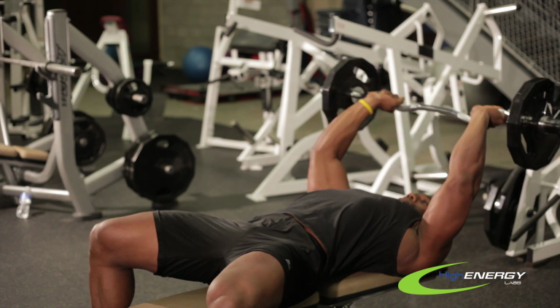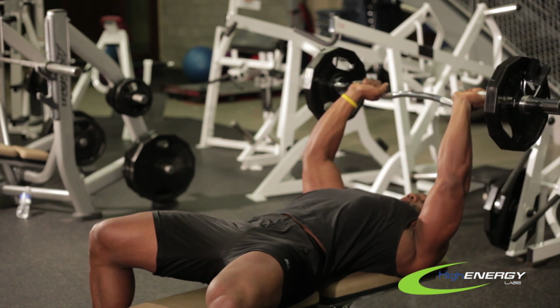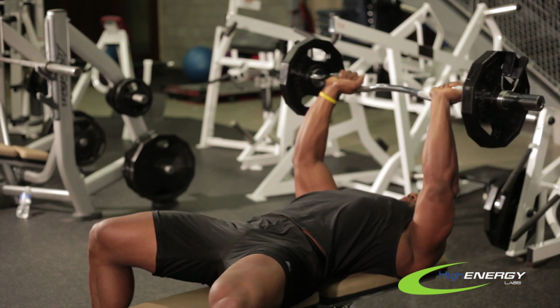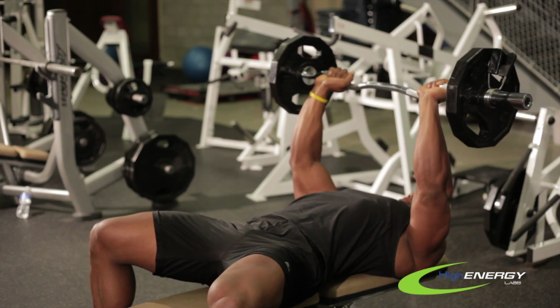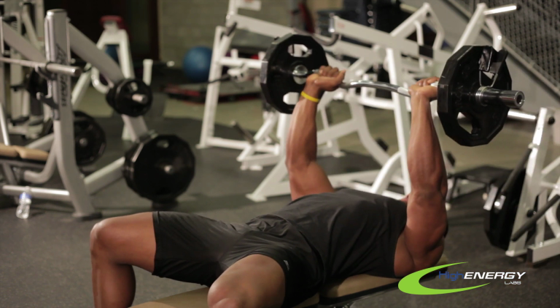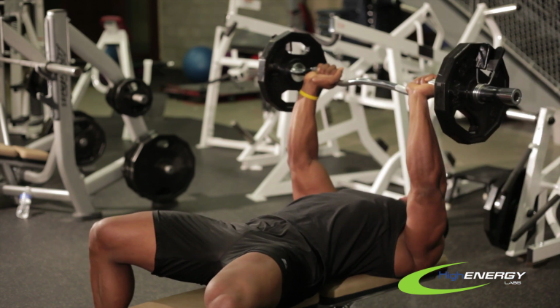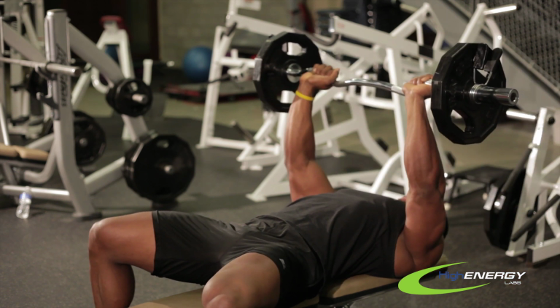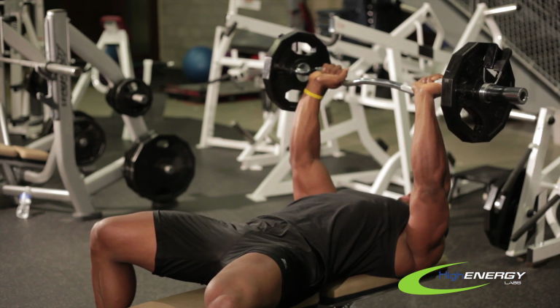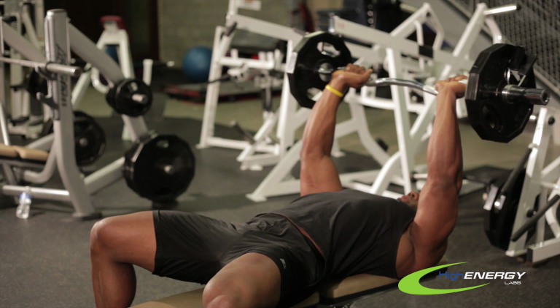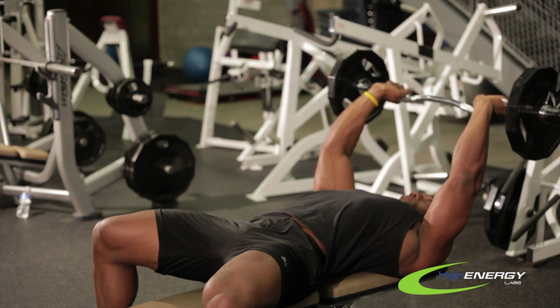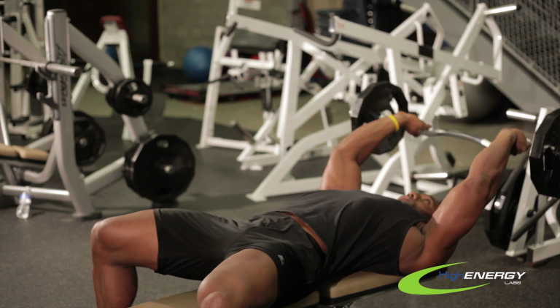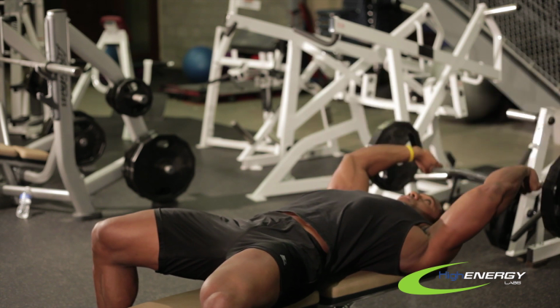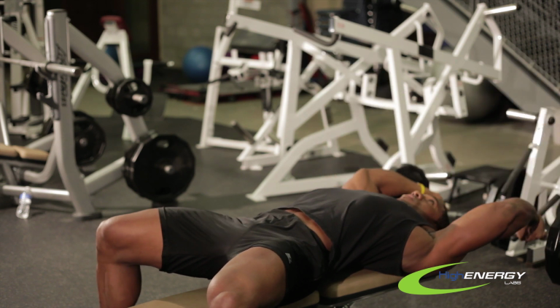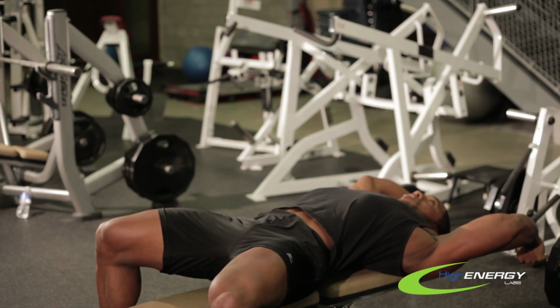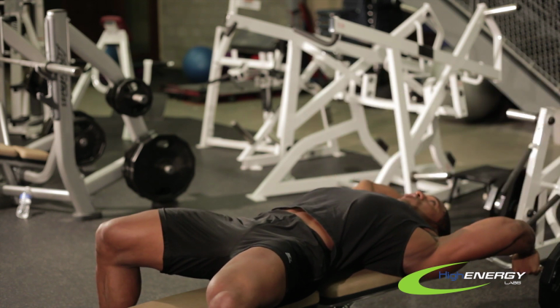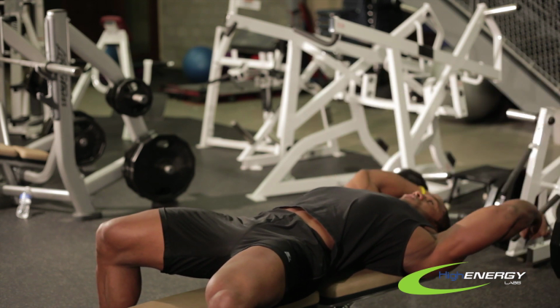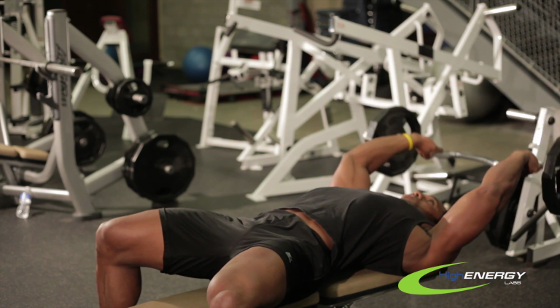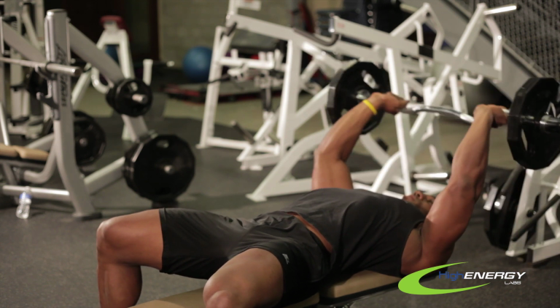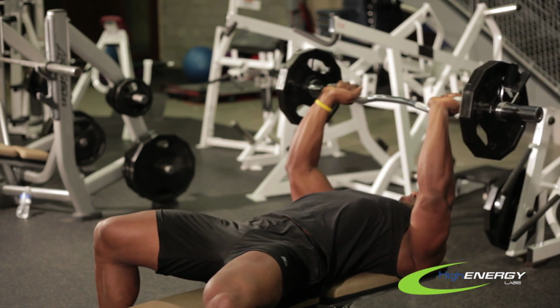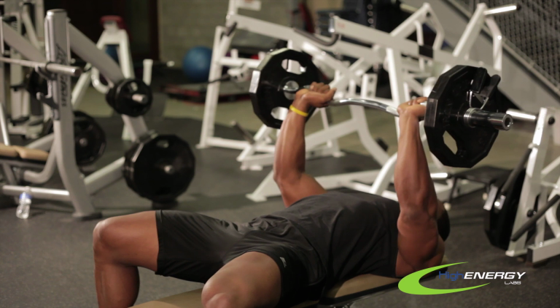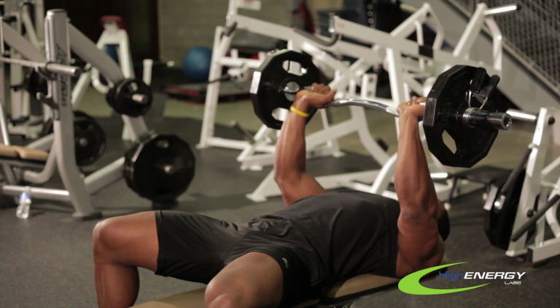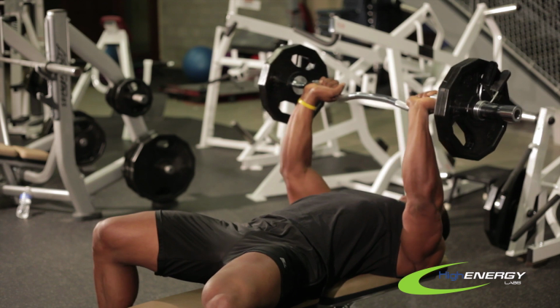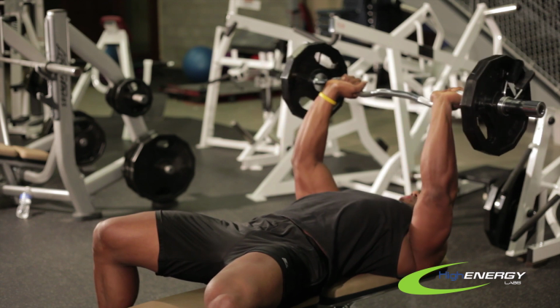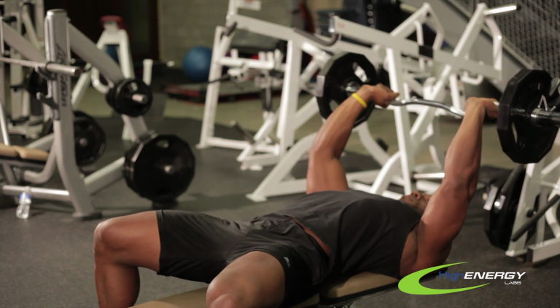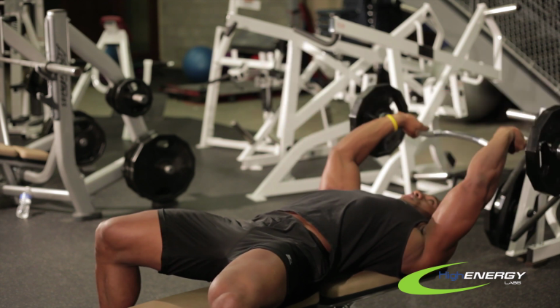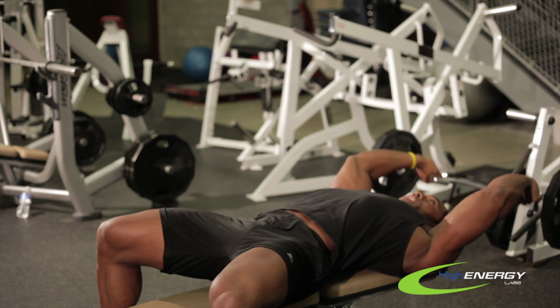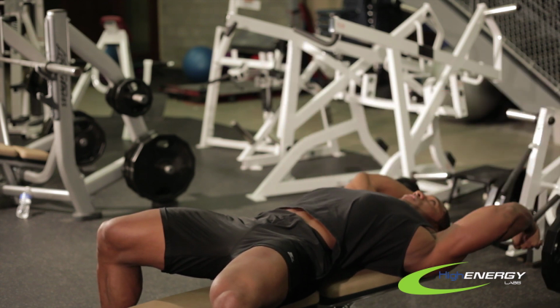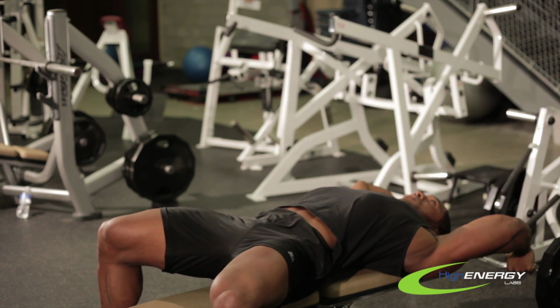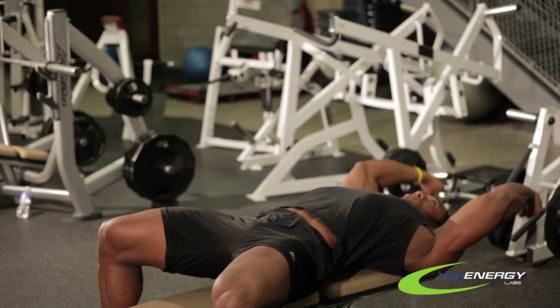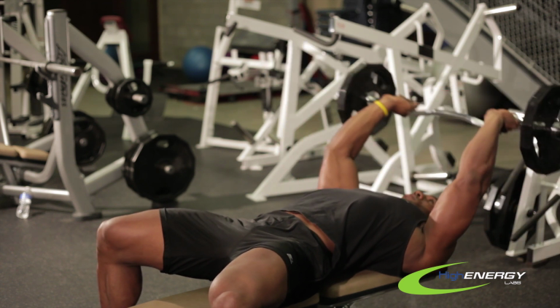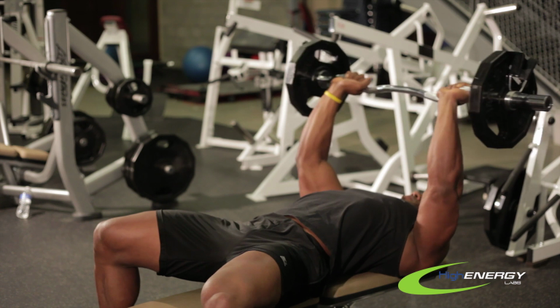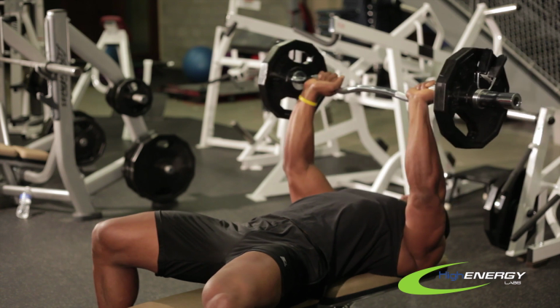Pull it back straight over your chest, take a two second break, and come right back down. Feel the stretch, squeeze and contract the muscle, and one more time, come back, squeeze and contract.